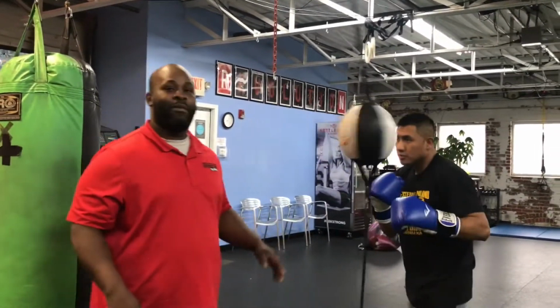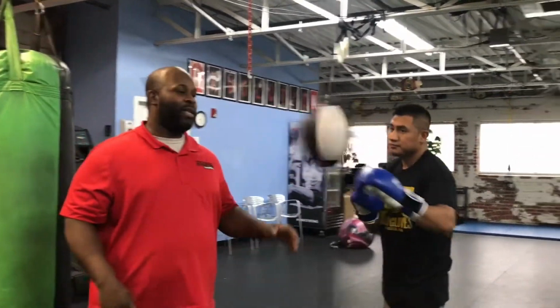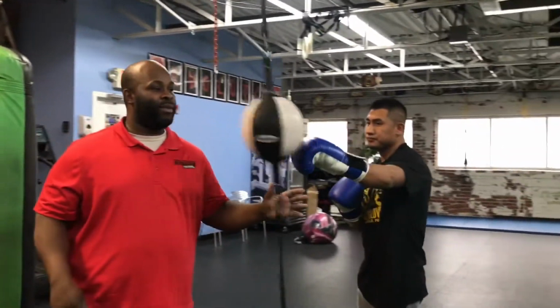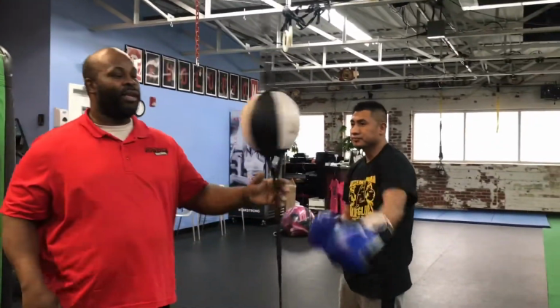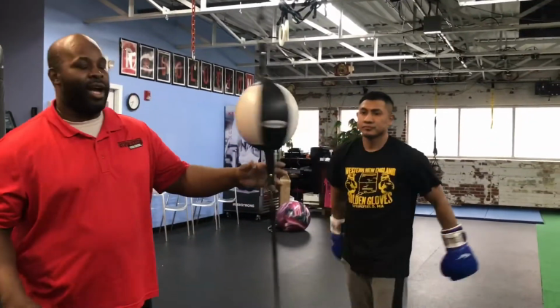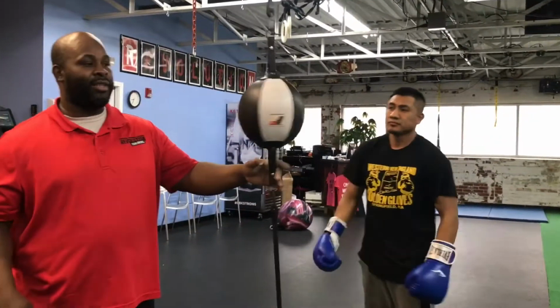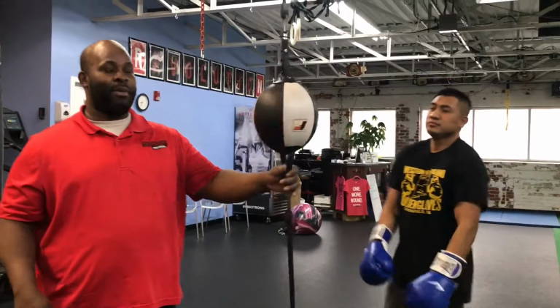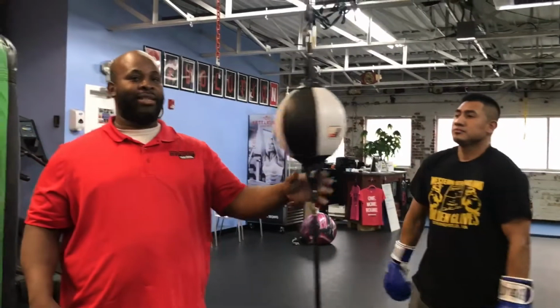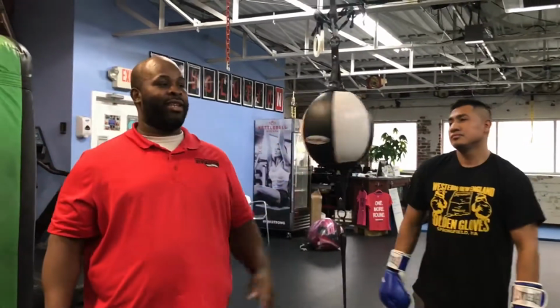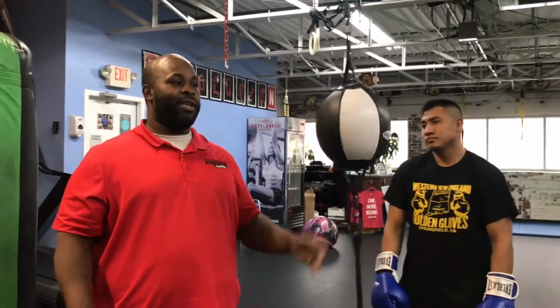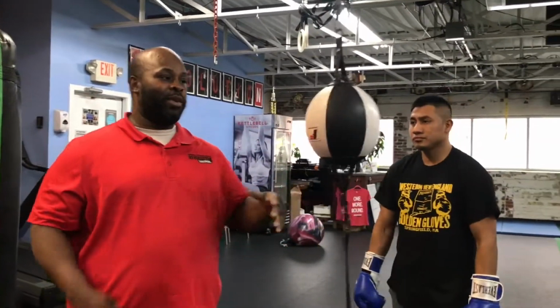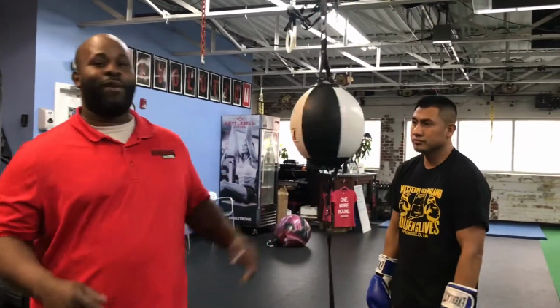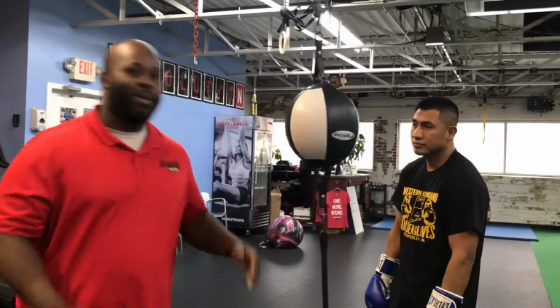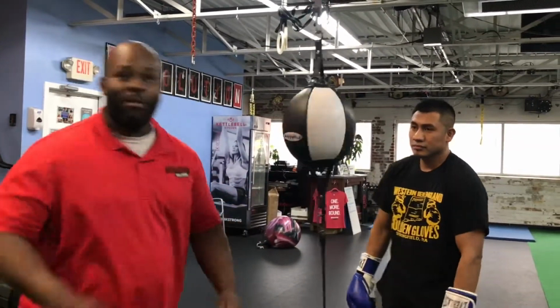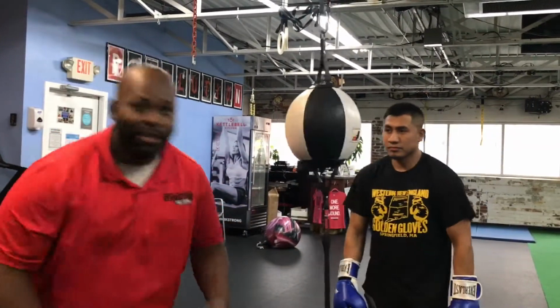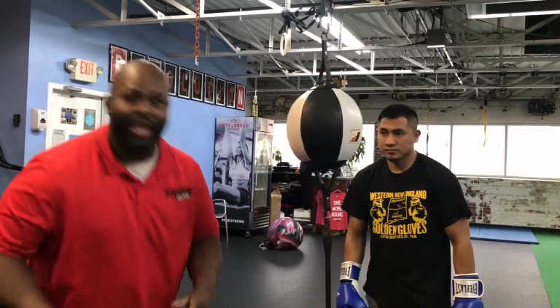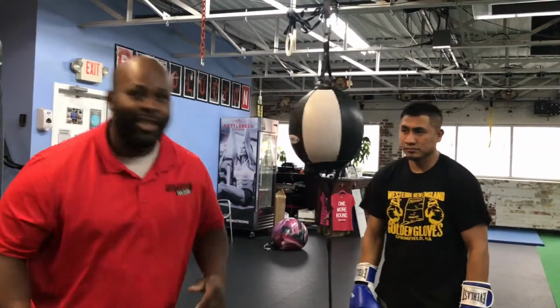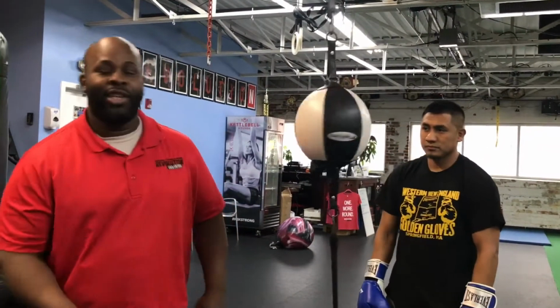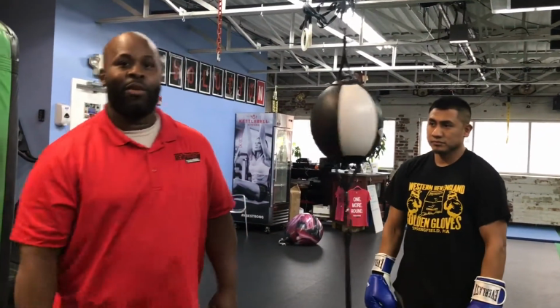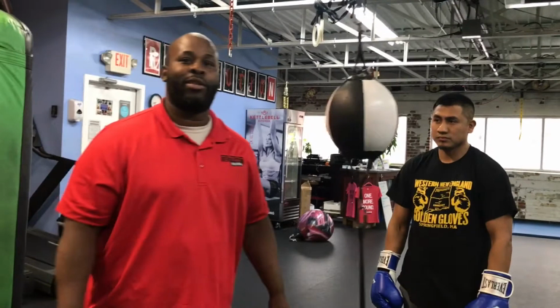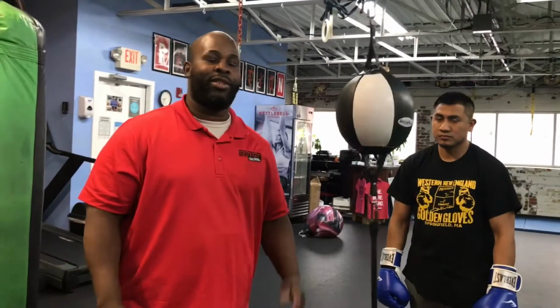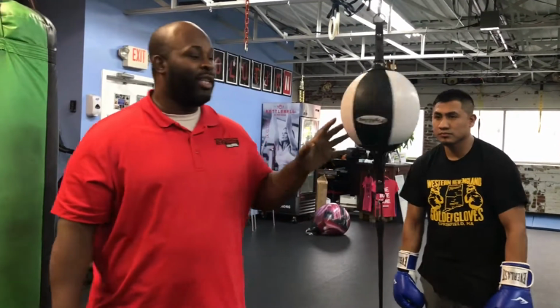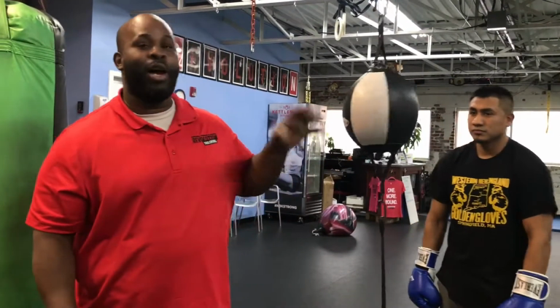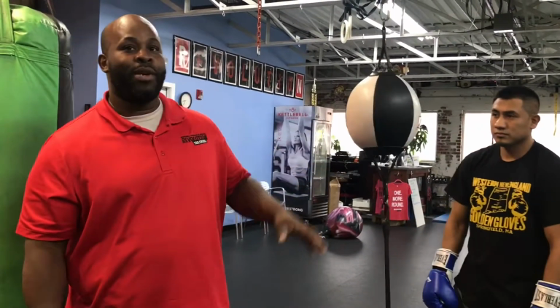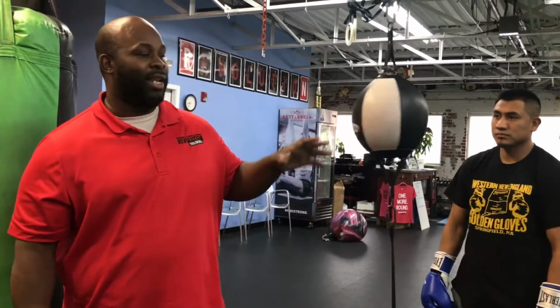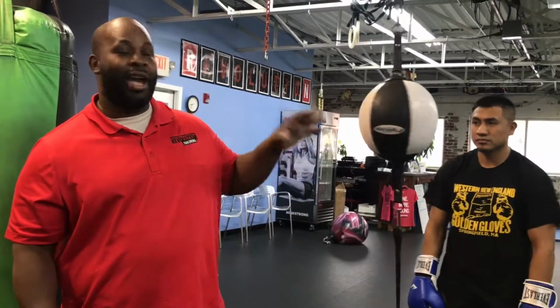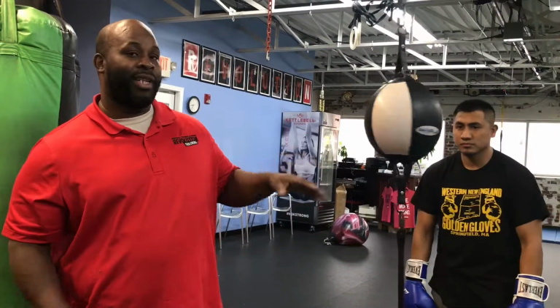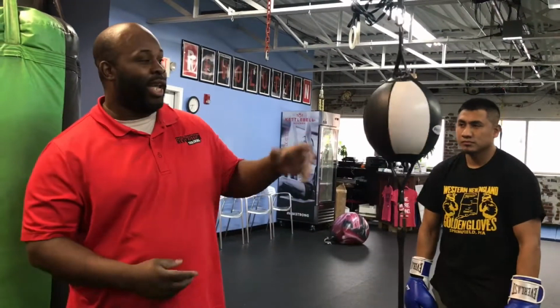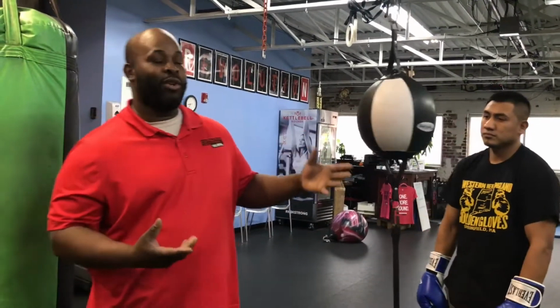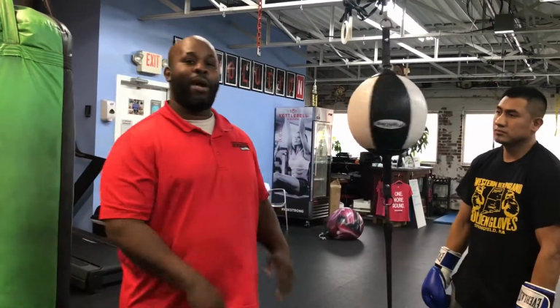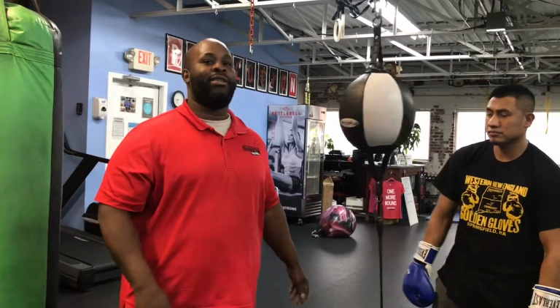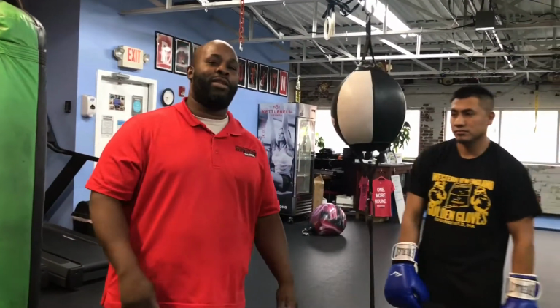All right, here's the double-end bag. When you're in there fighting, people move around with your head like this. So you don't want to waste your punches. This will help you hit accurately and throw in combination with punching.